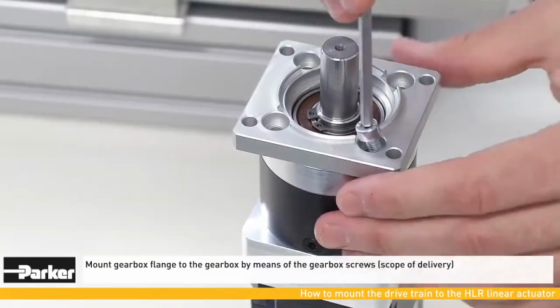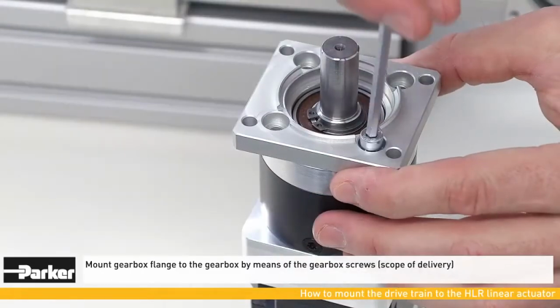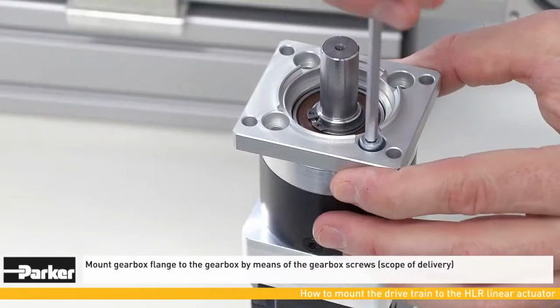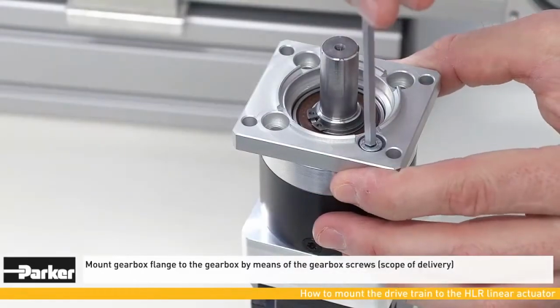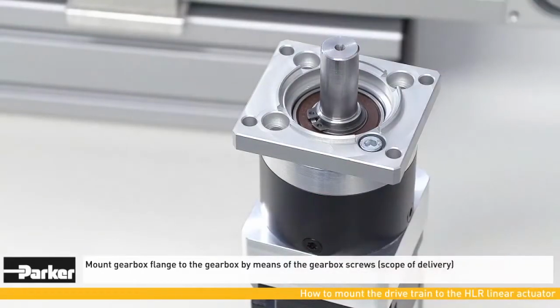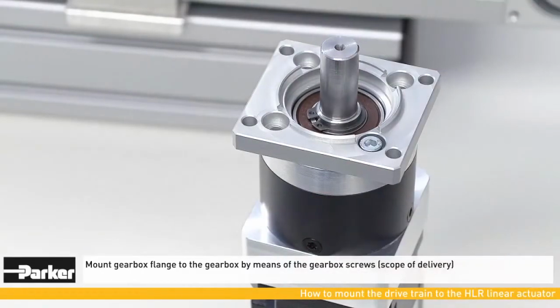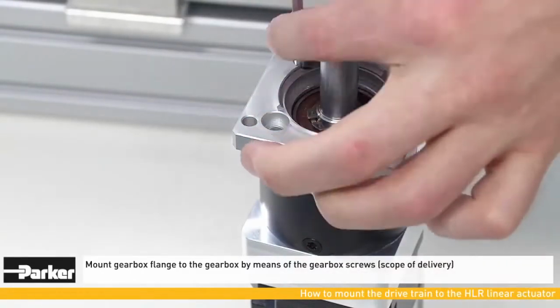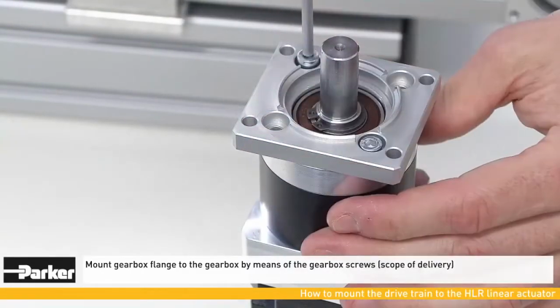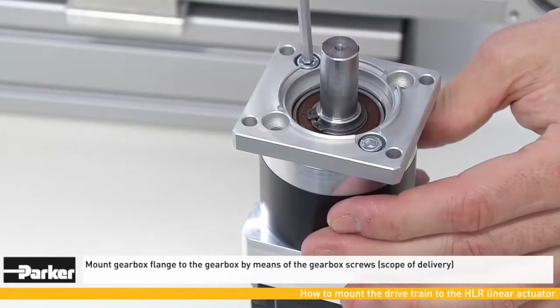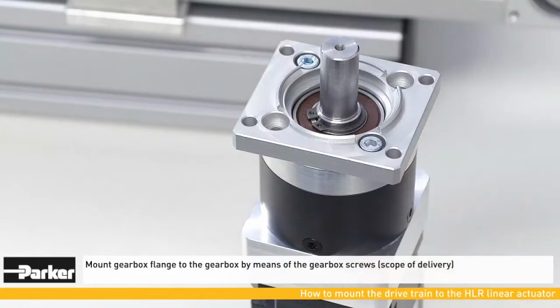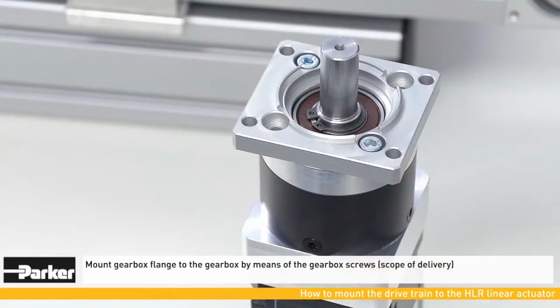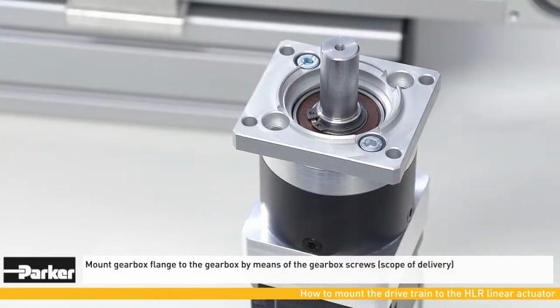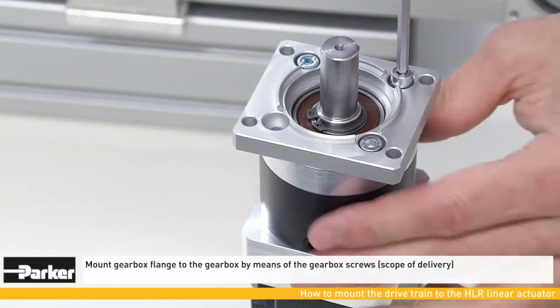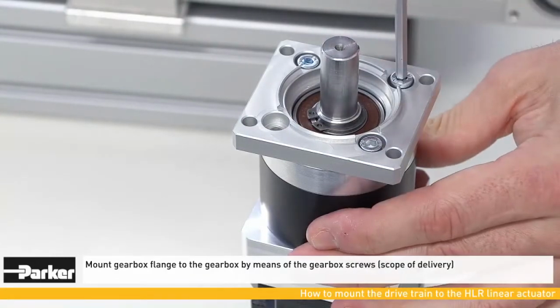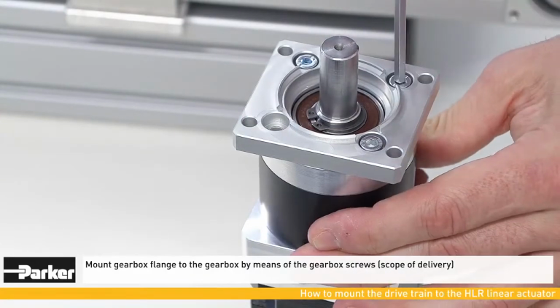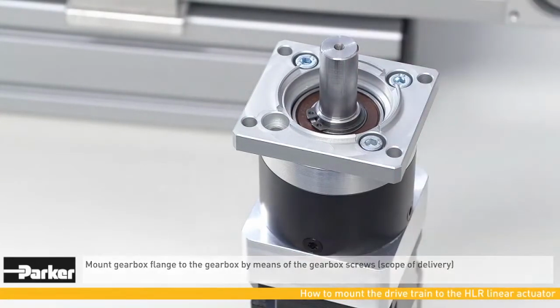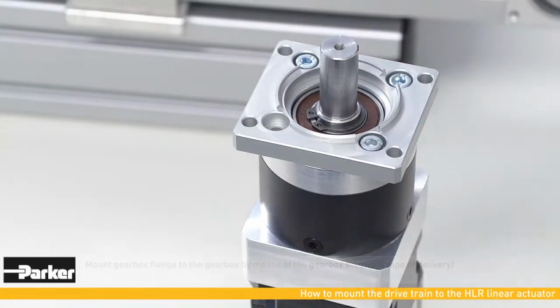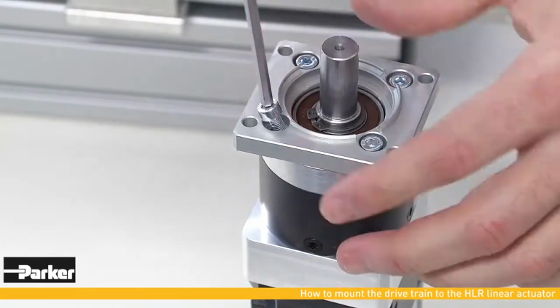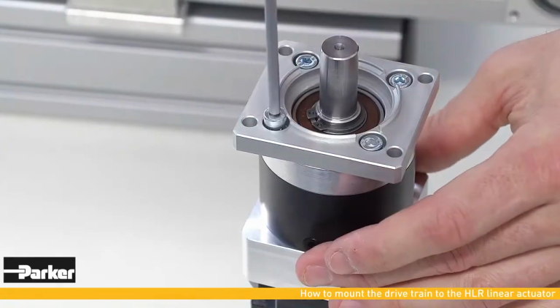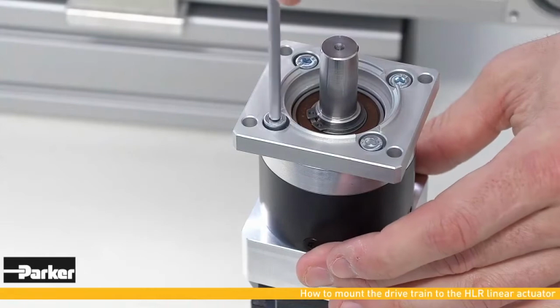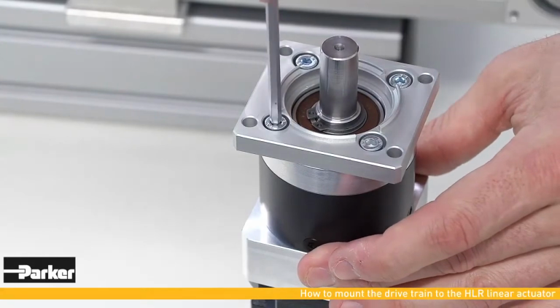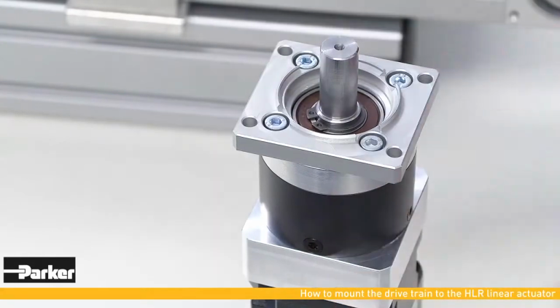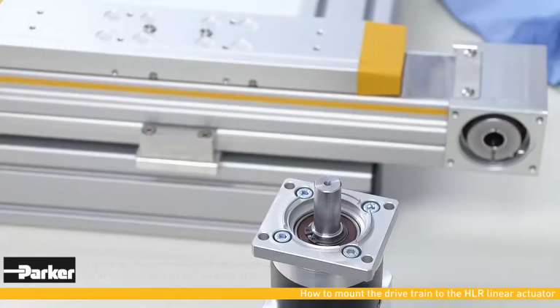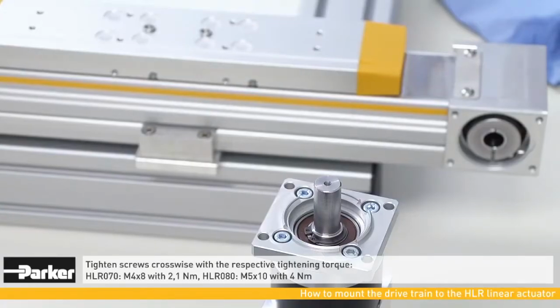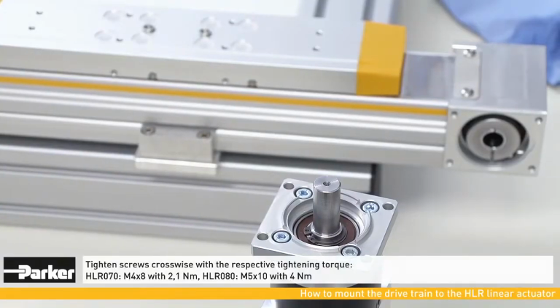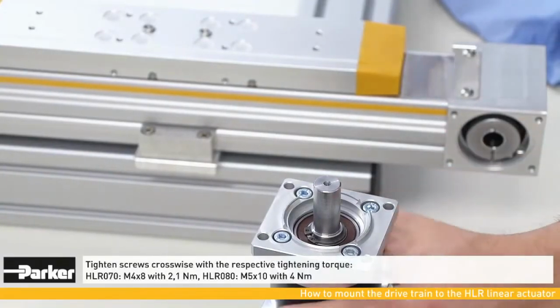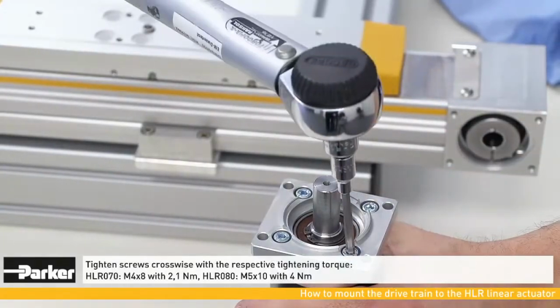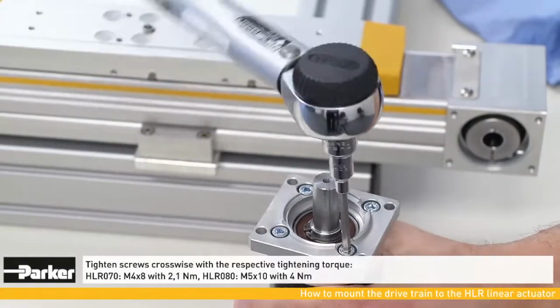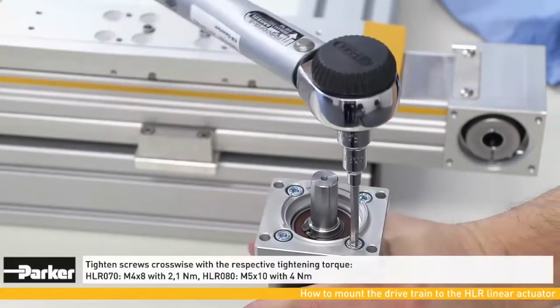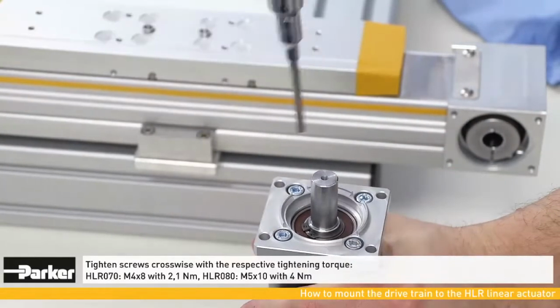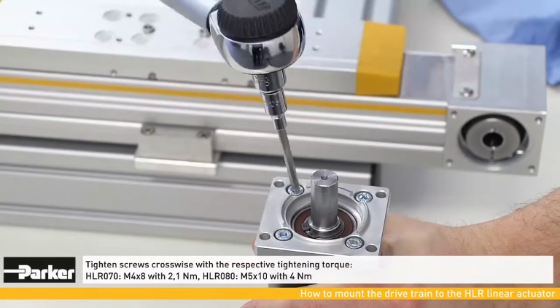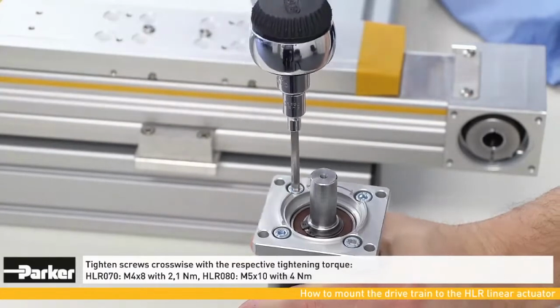Matching screws are part of the scope of delivery. Make sure screws are tightened with the correct torque.